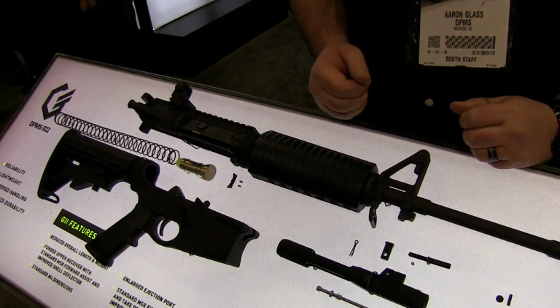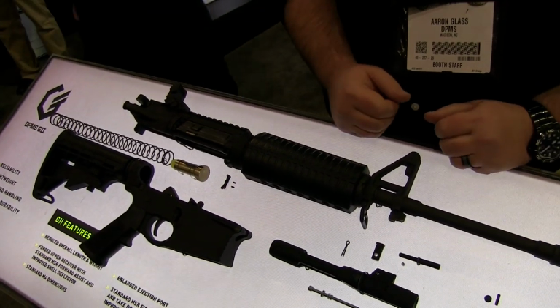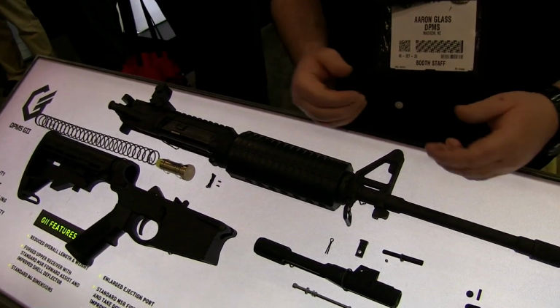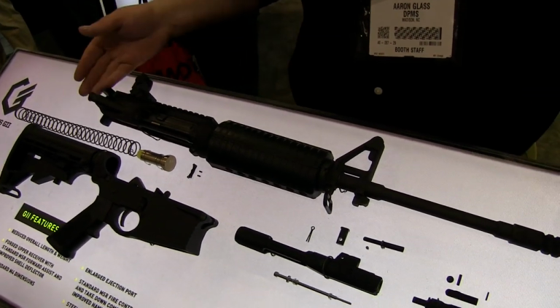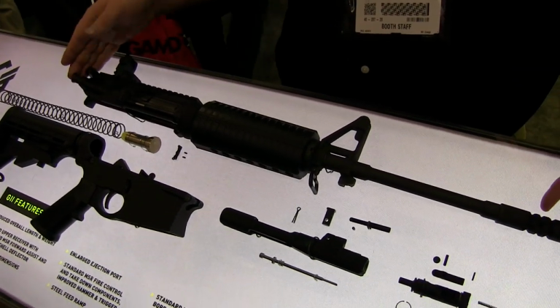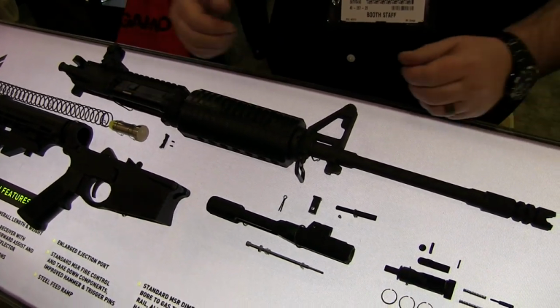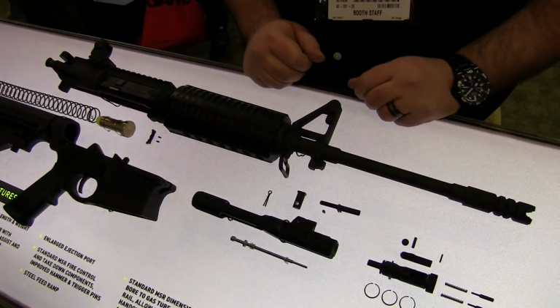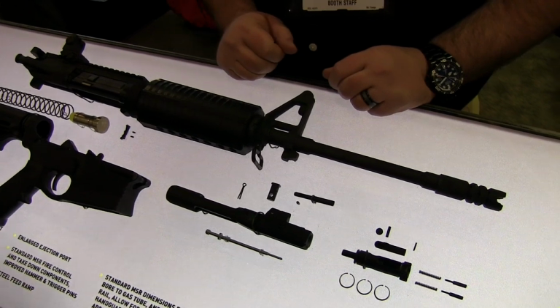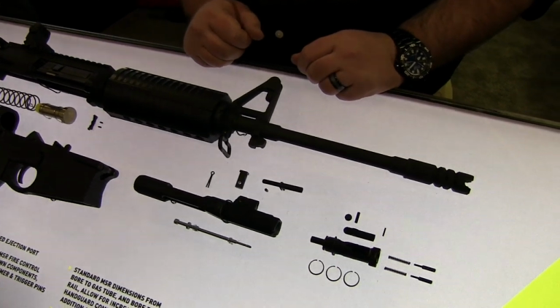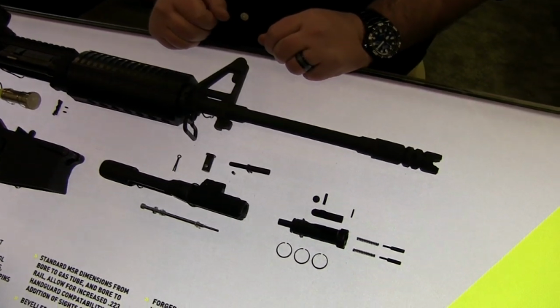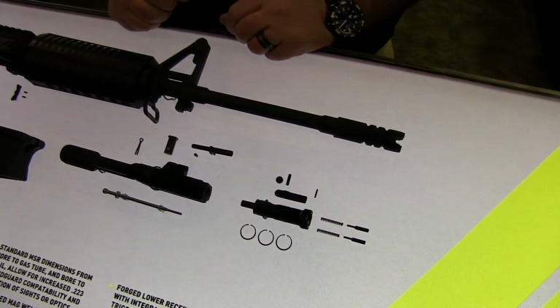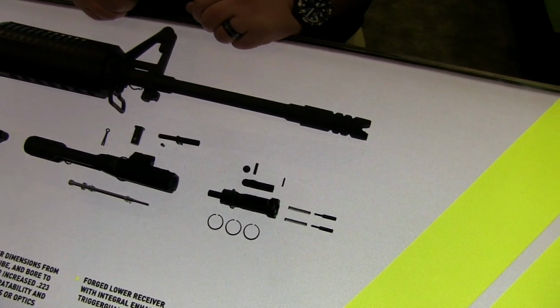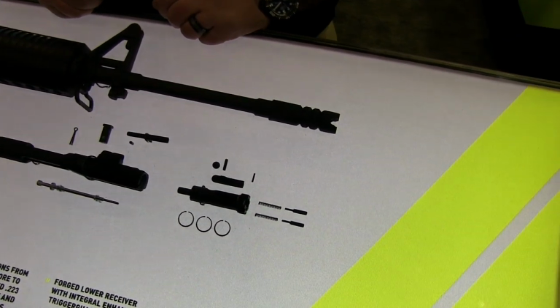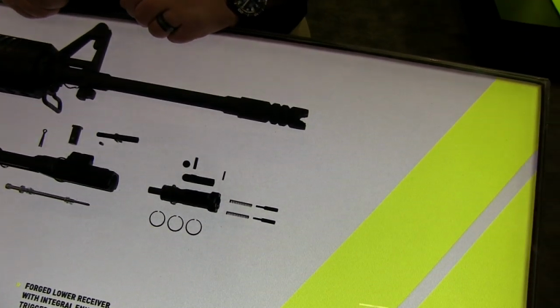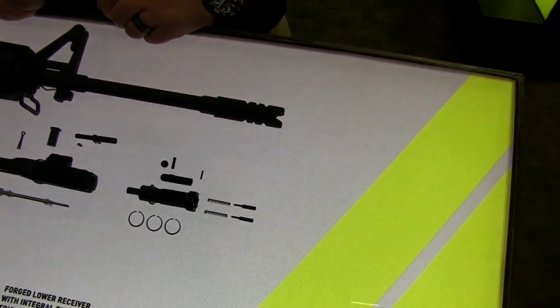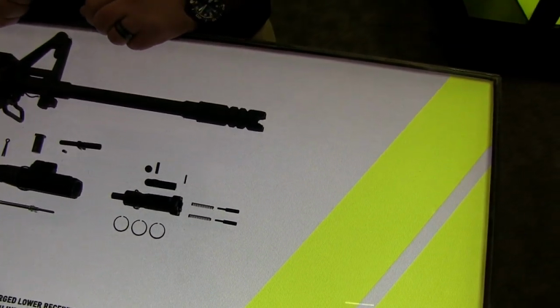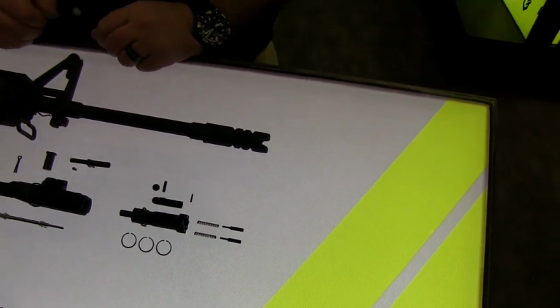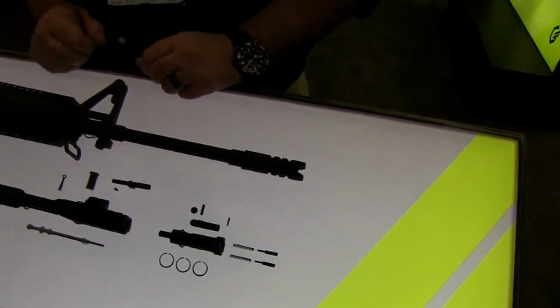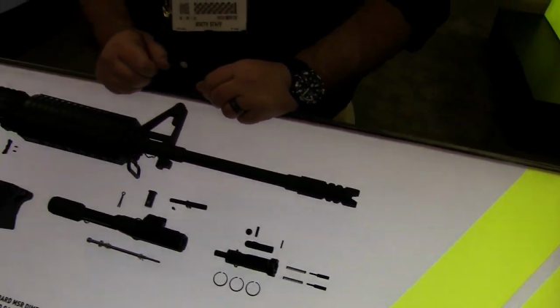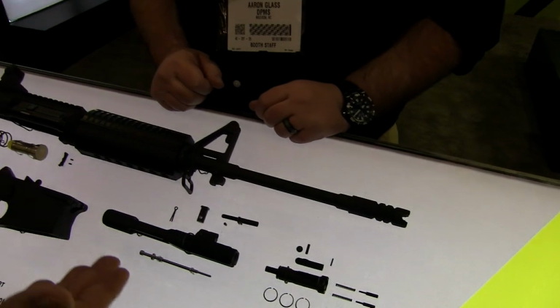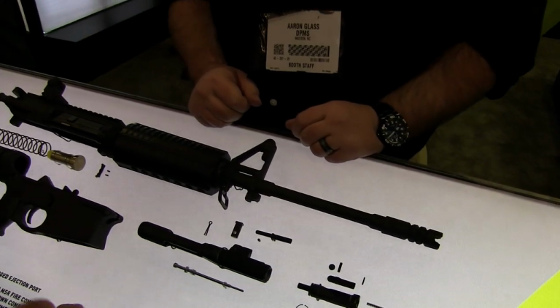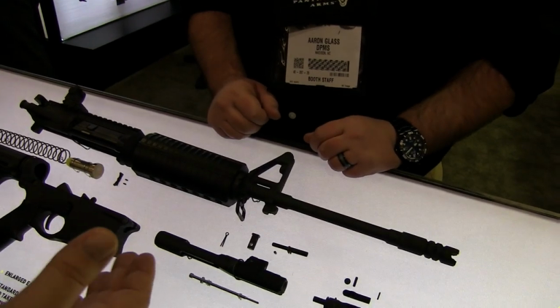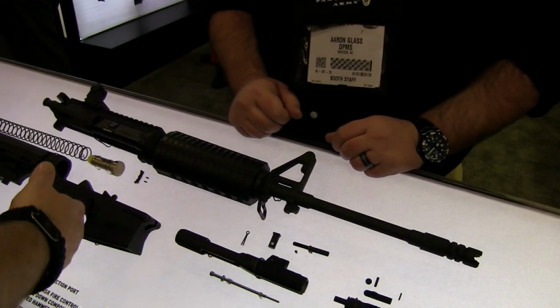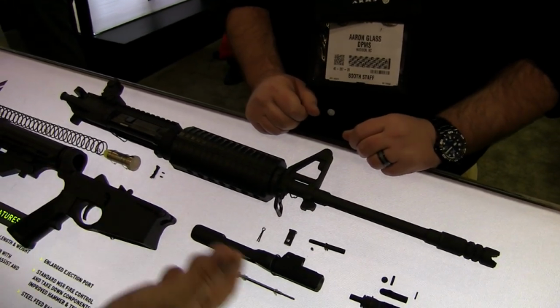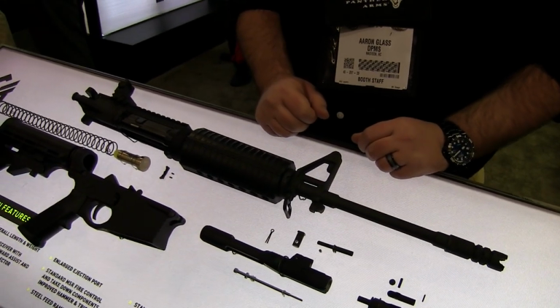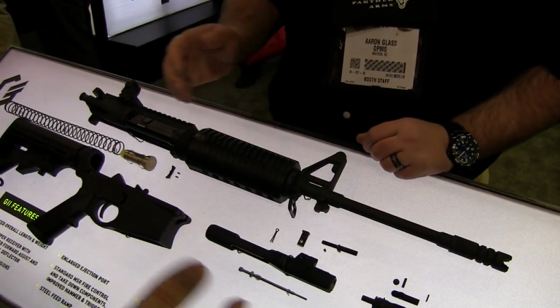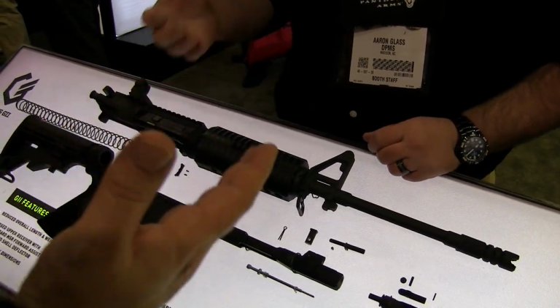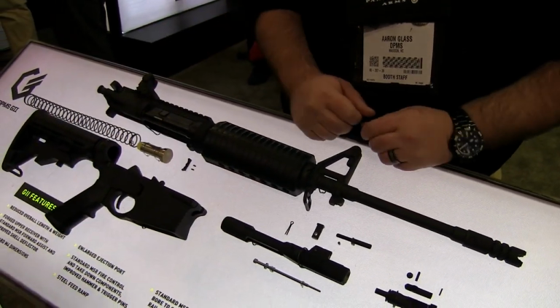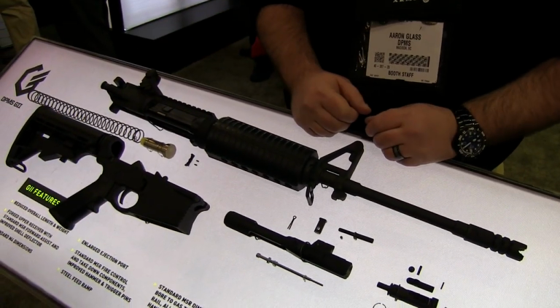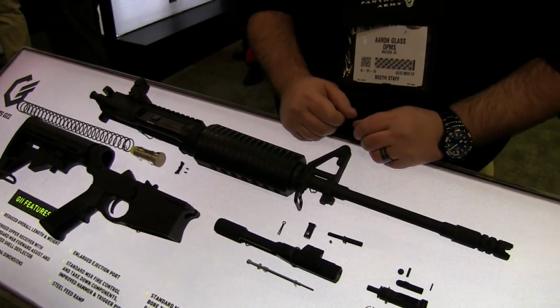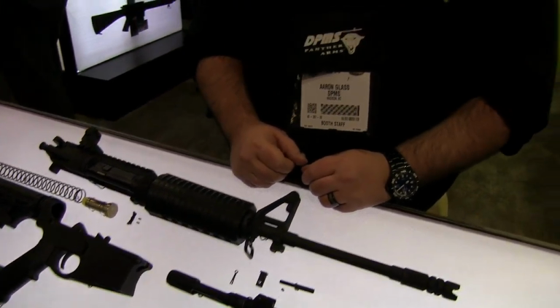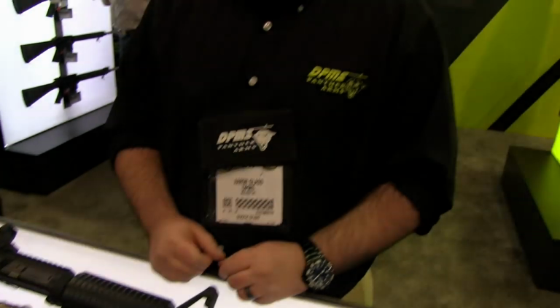A 308 that weighs 7 and a quarter pounds. It uses a standard lower, so VMAG 308 mags and everything like that work fine, and our magazine works just fine as well.